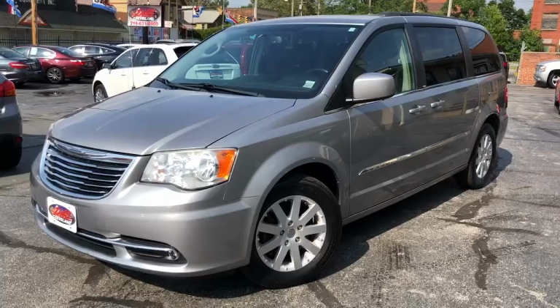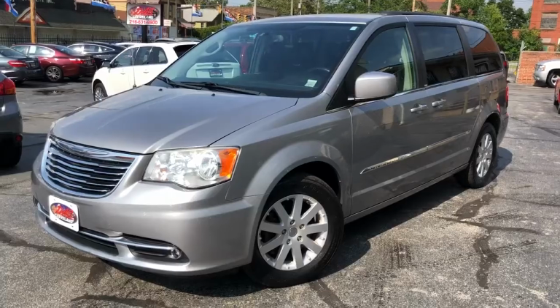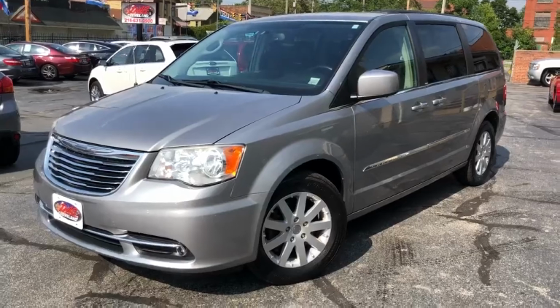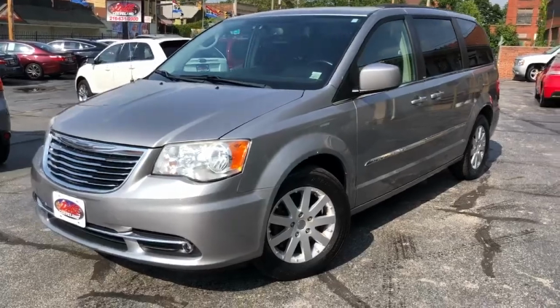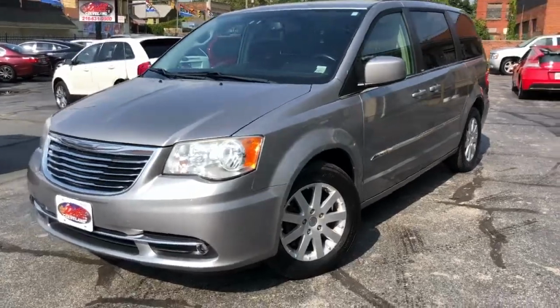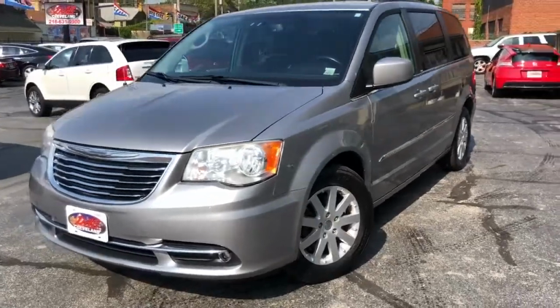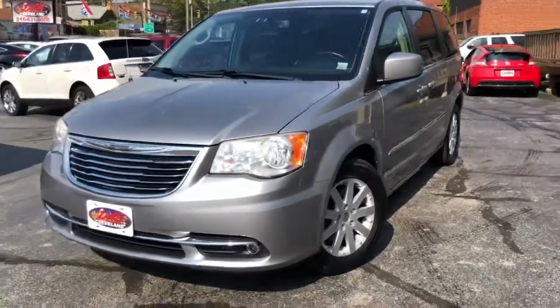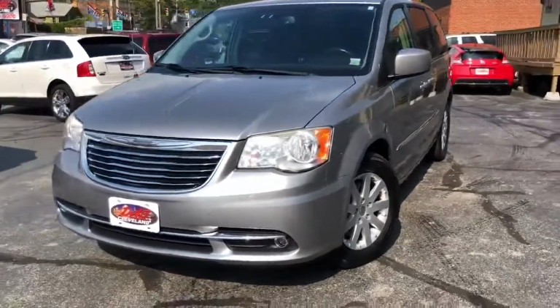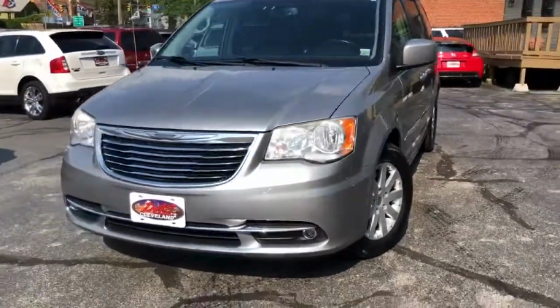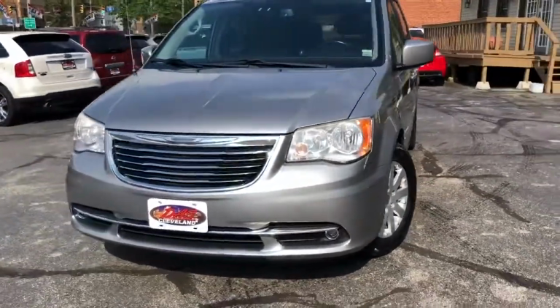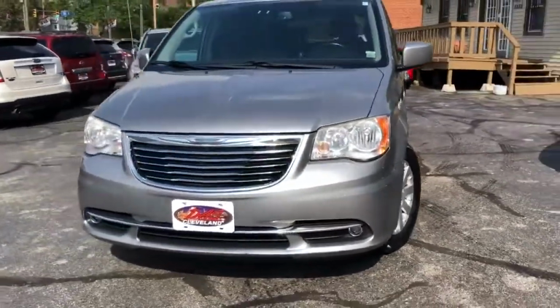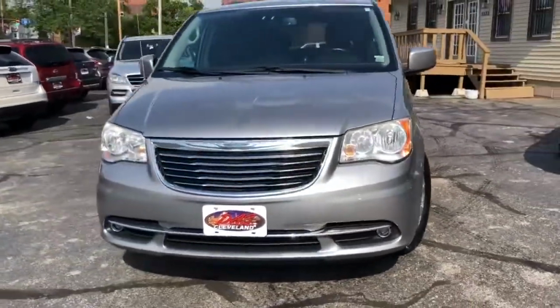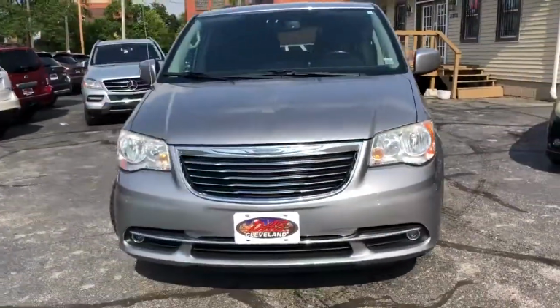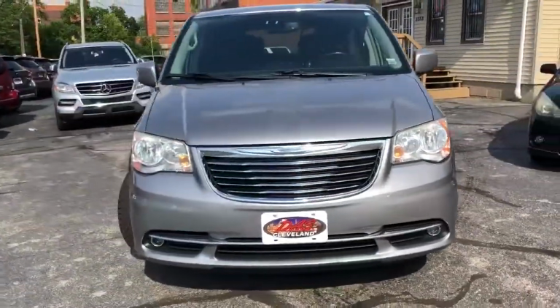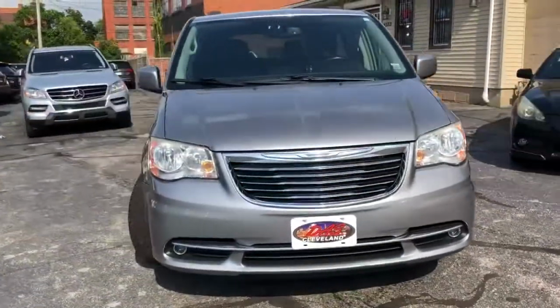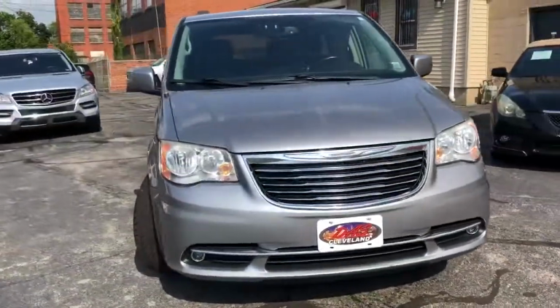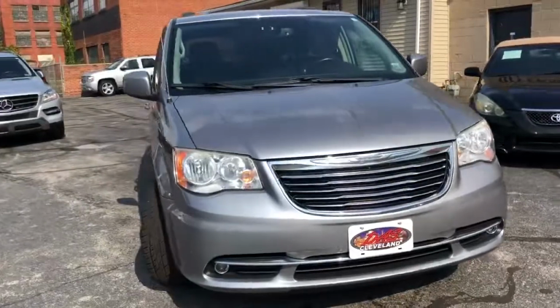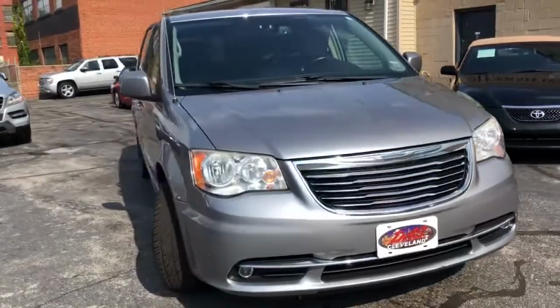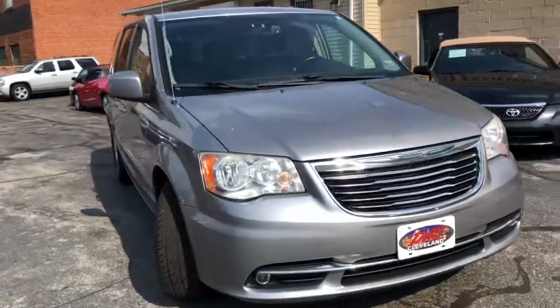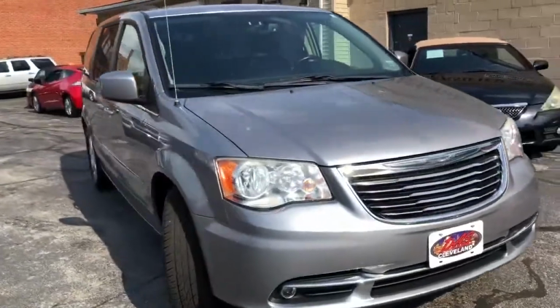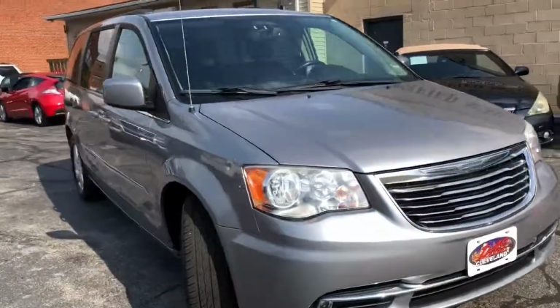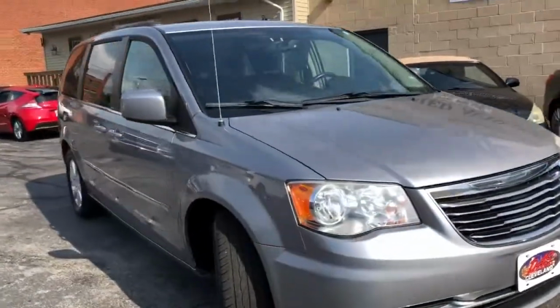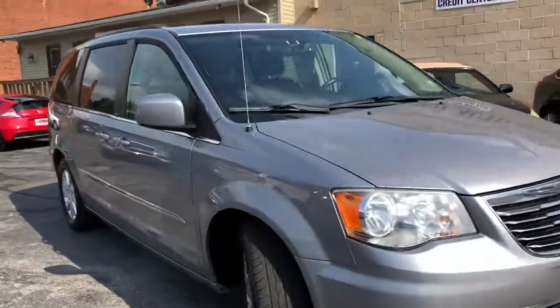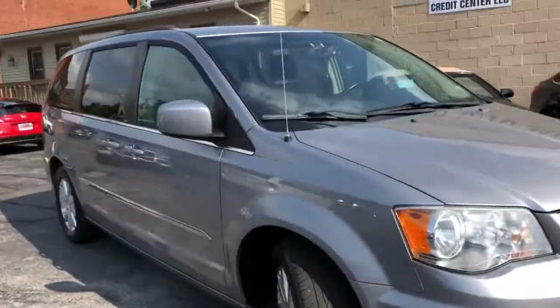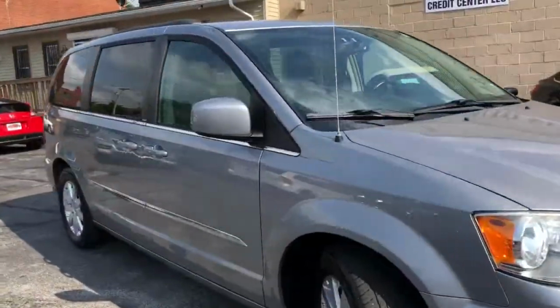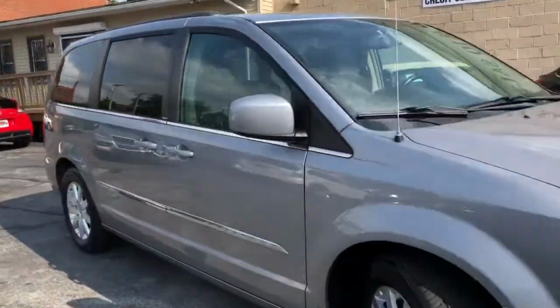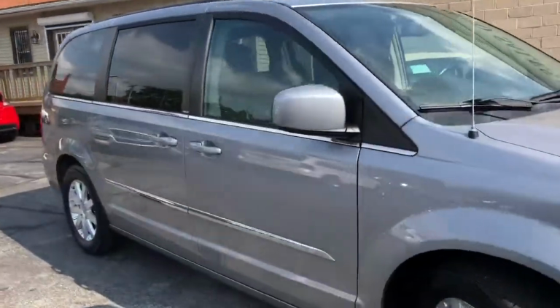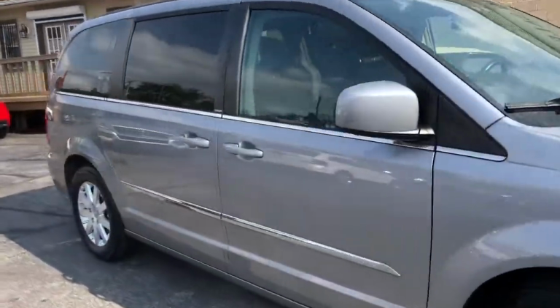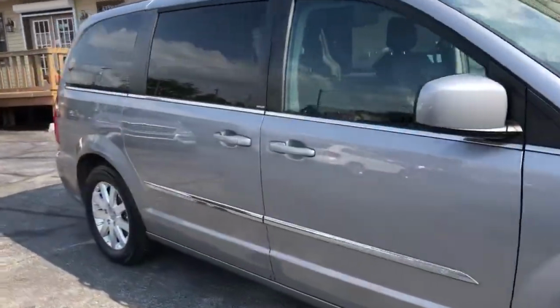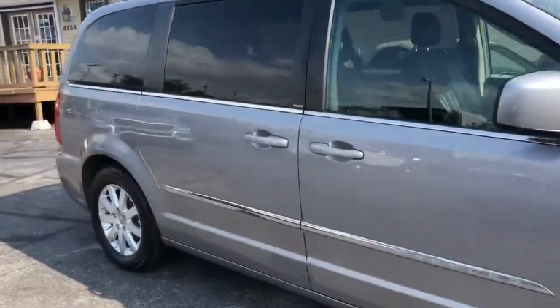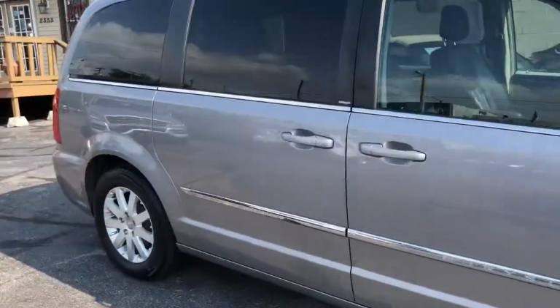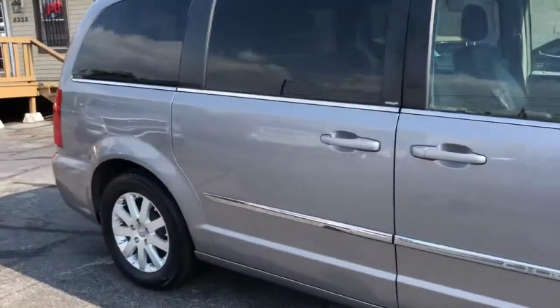Everyone's riding here, folks. It's a 2014 Chrysler Town & Country Touring Edition. Miles are right around 100. It's a two-owner unit. It's got a perfect Carfax.